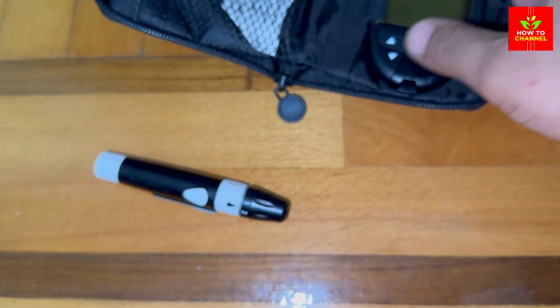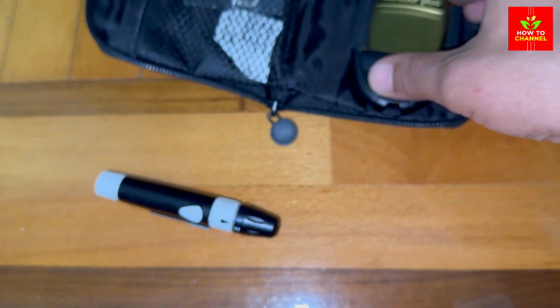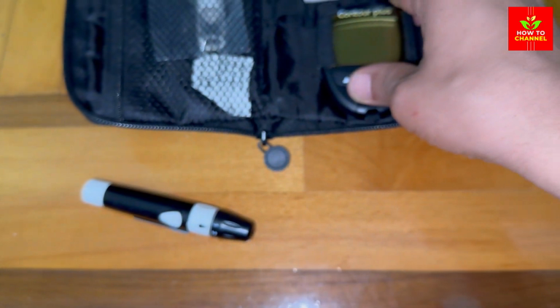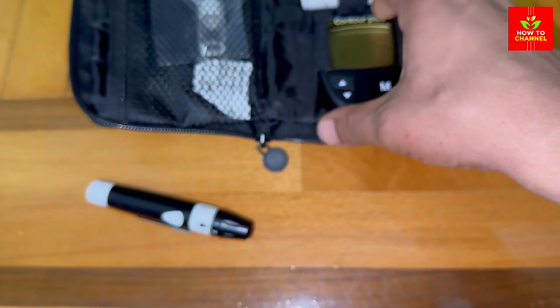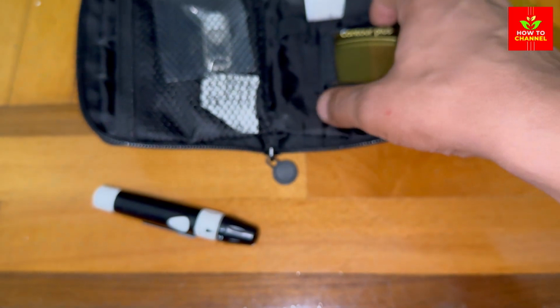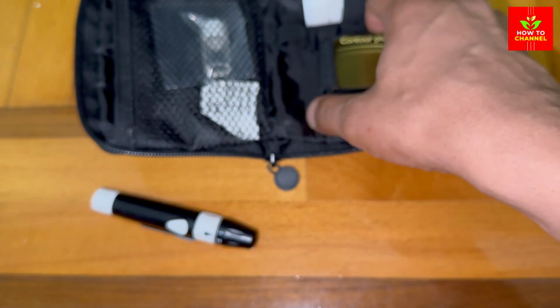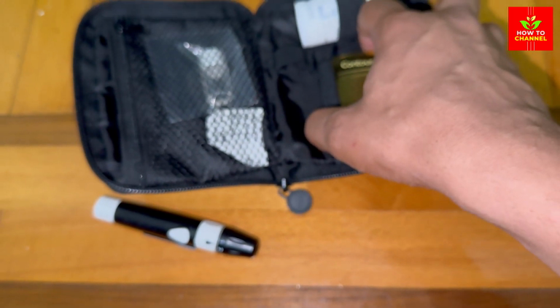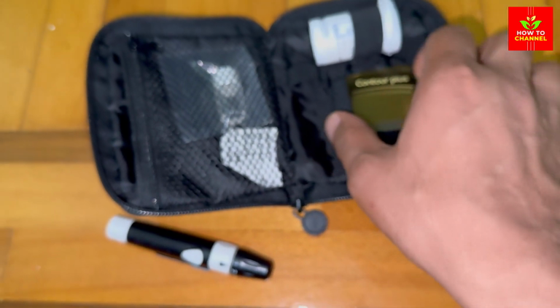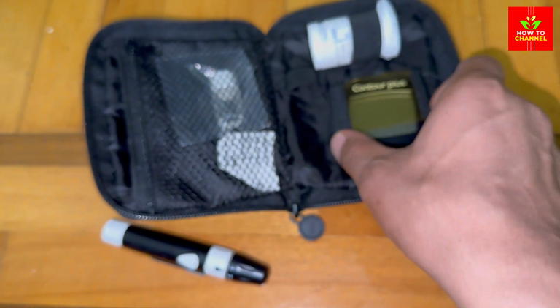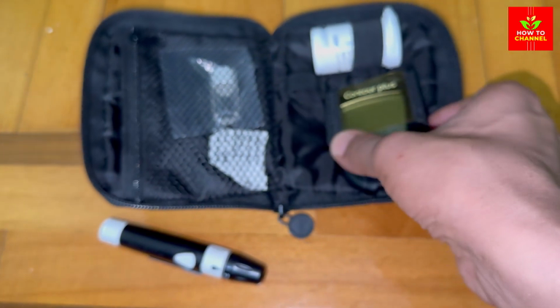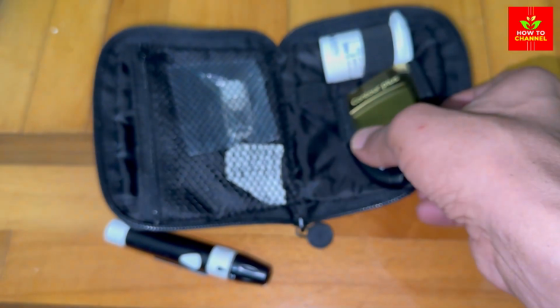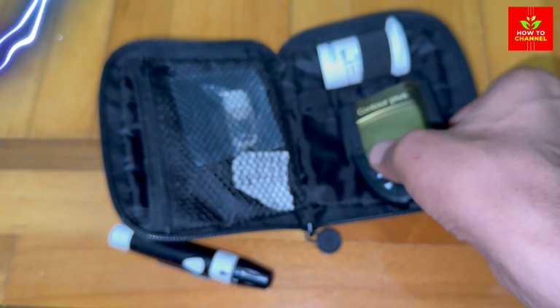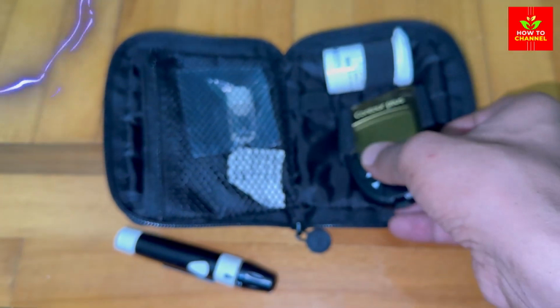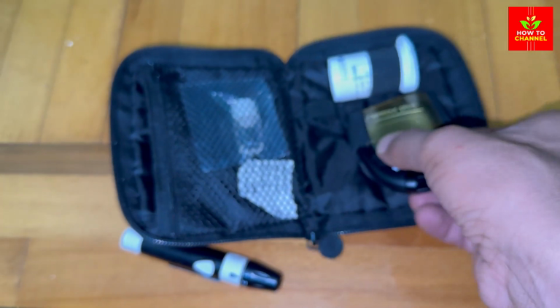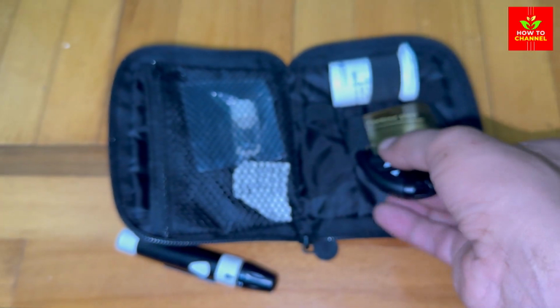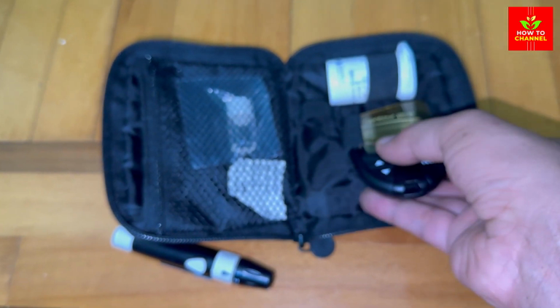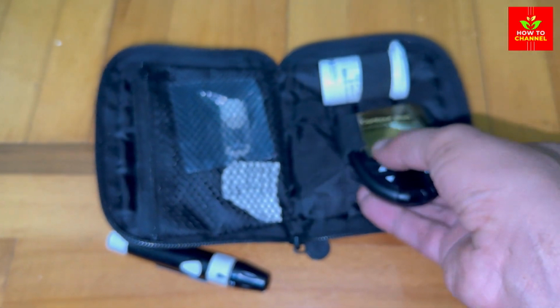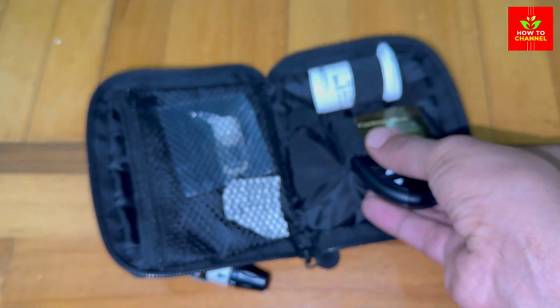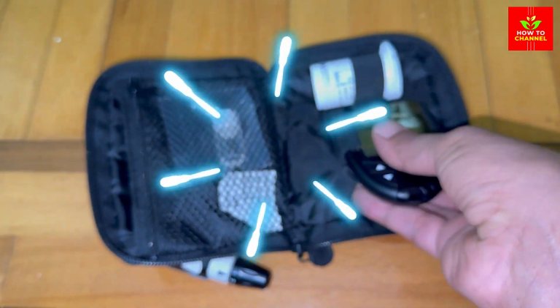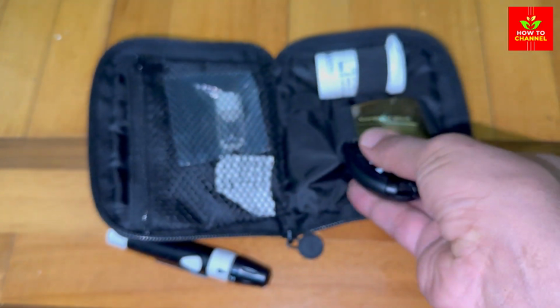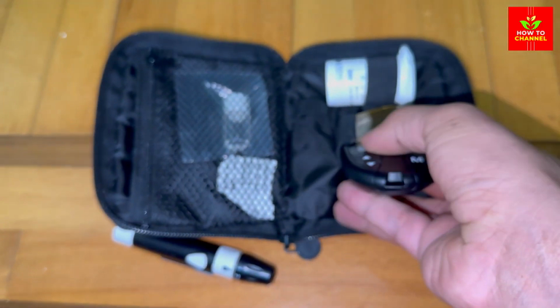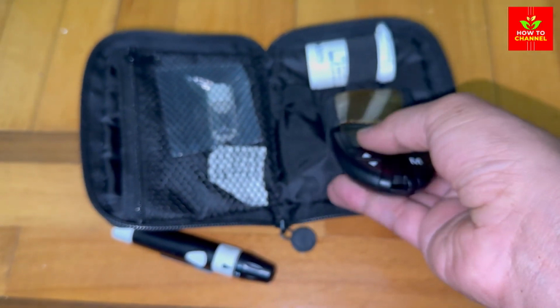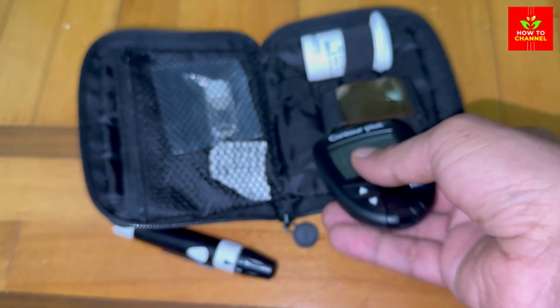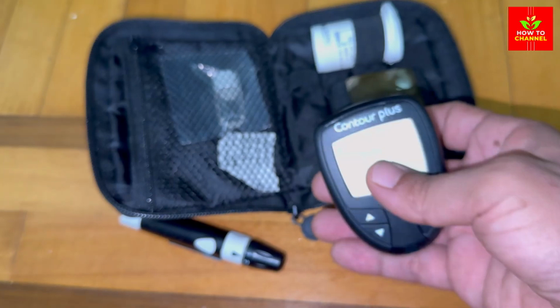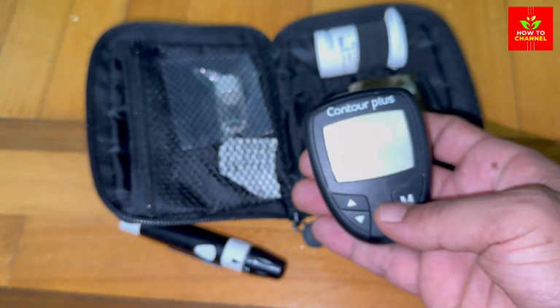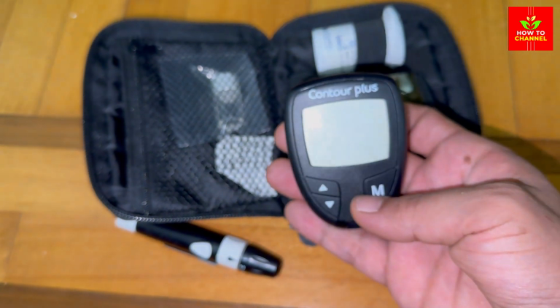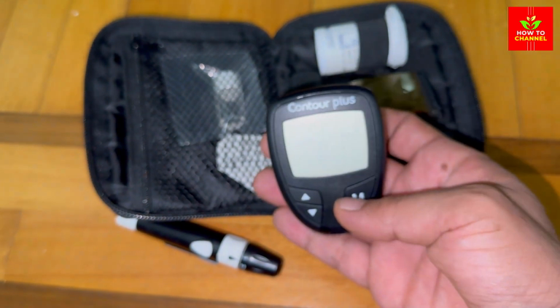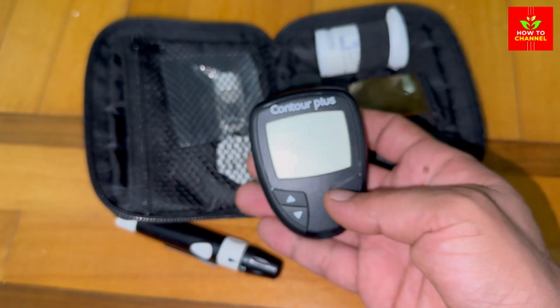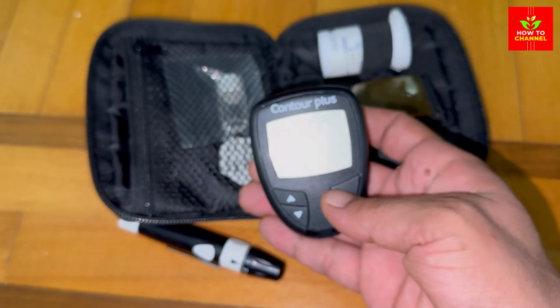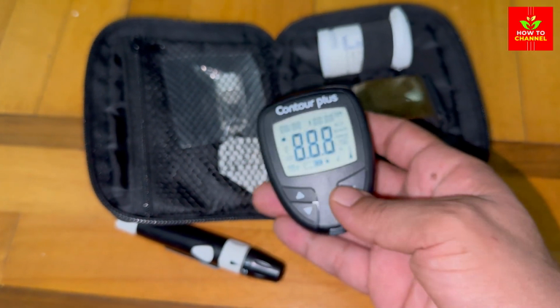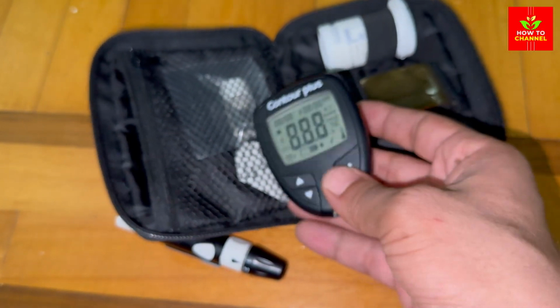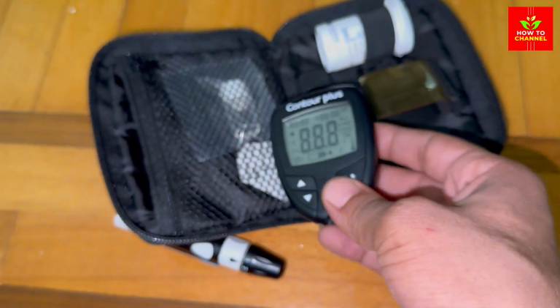Yes, you heard that right. Potatoes — those beloved tubers that show up in everything from fries to stews — might be spiking your blood sugar more than you realize.